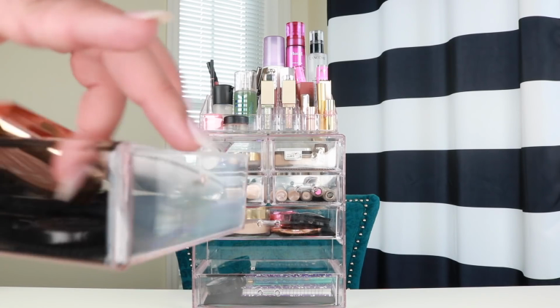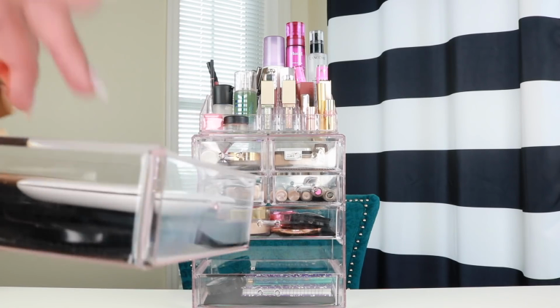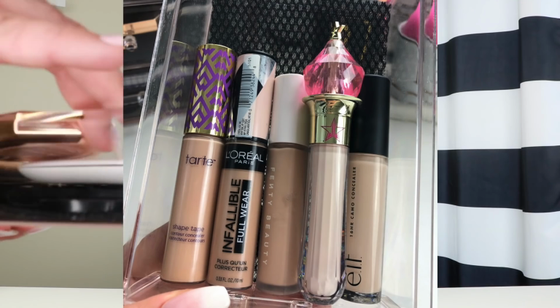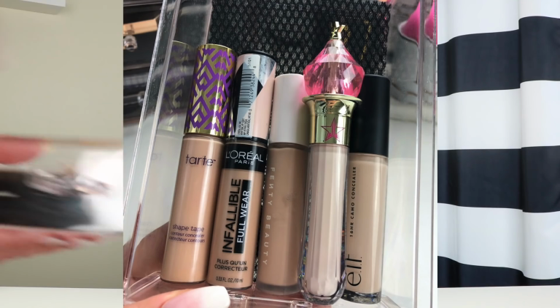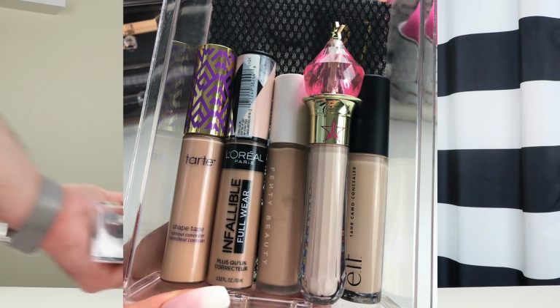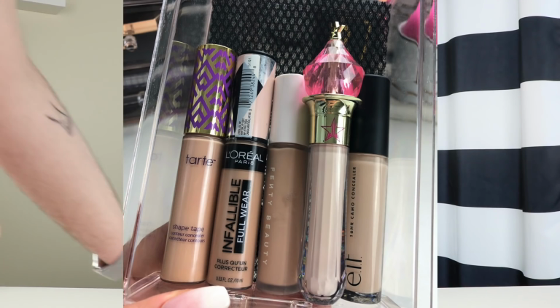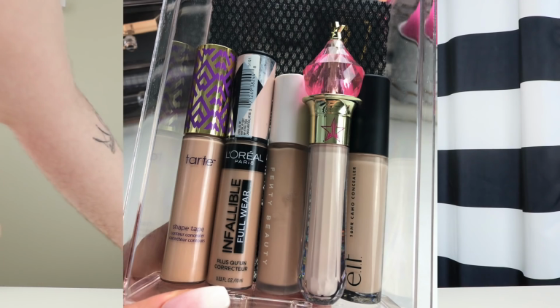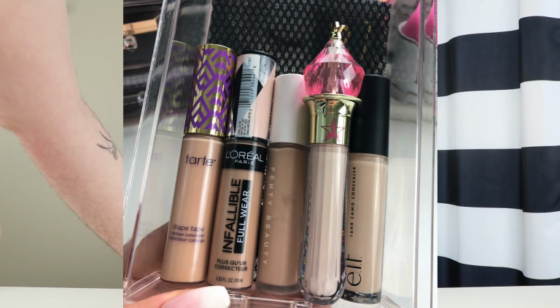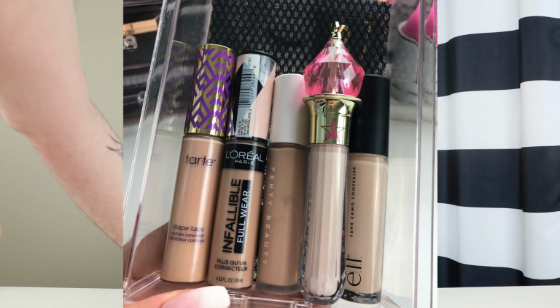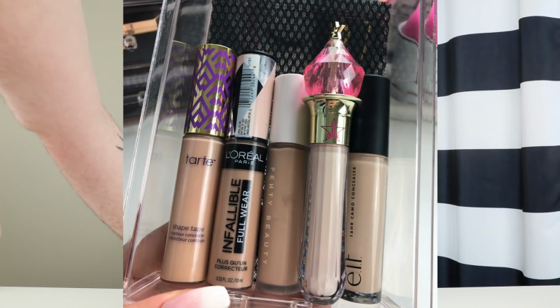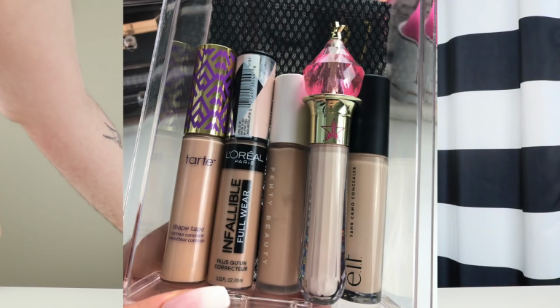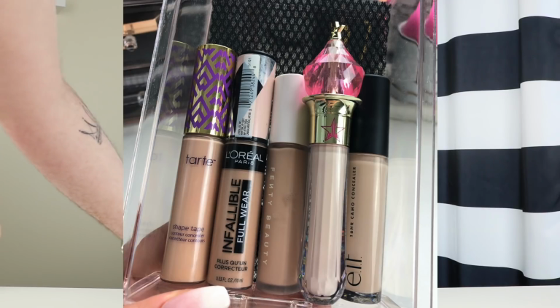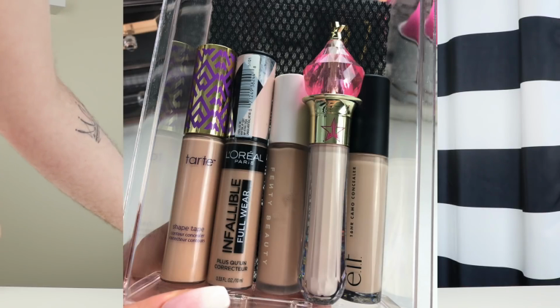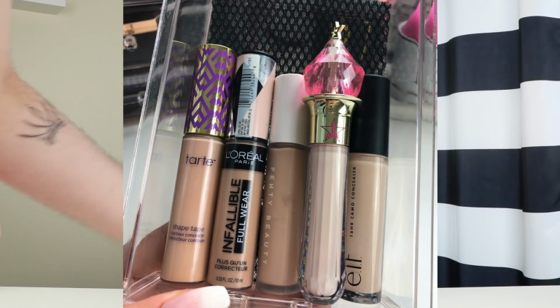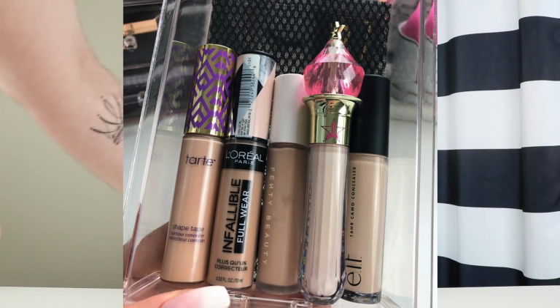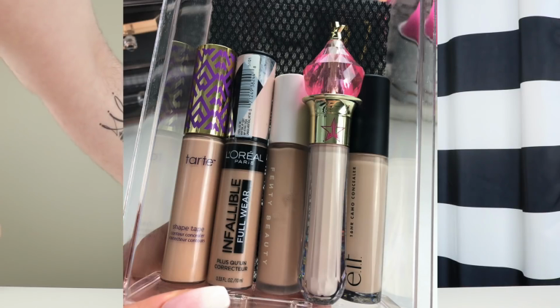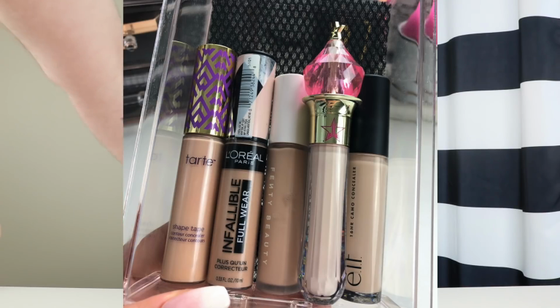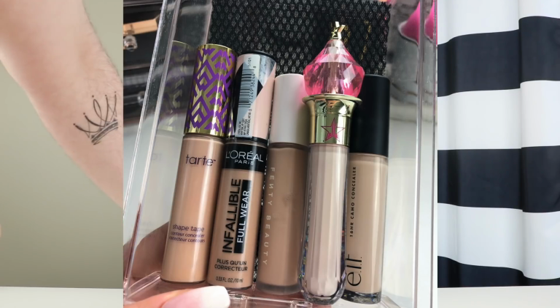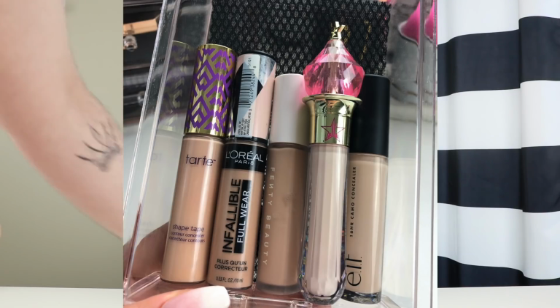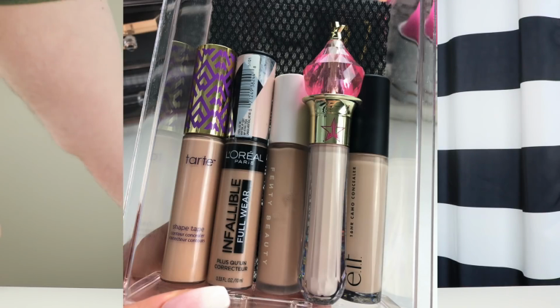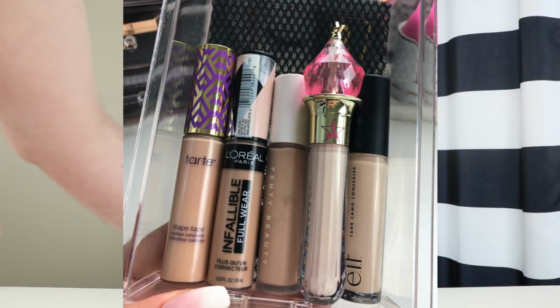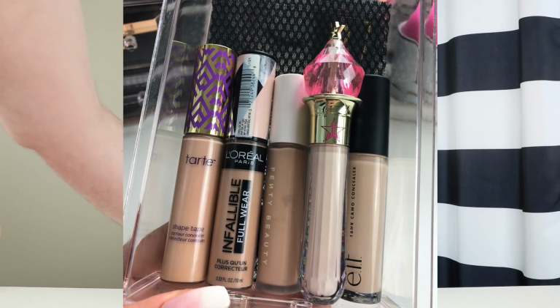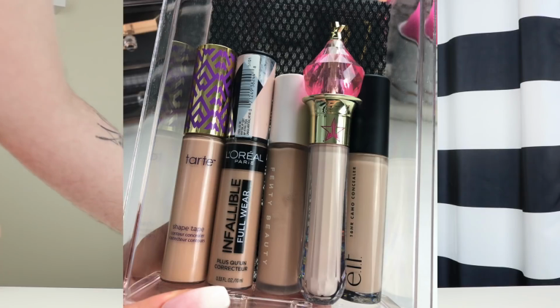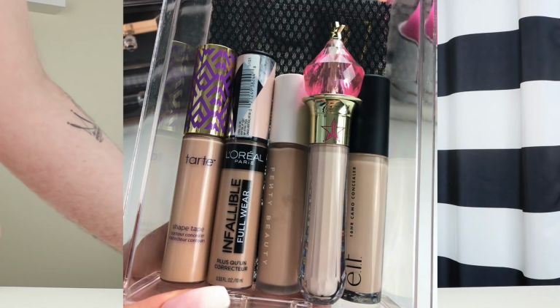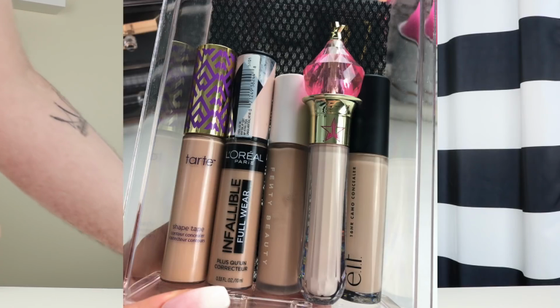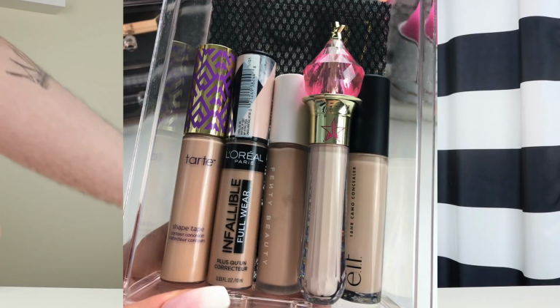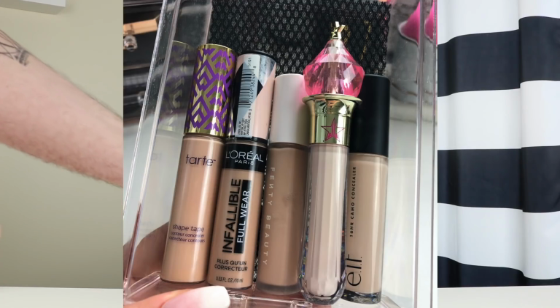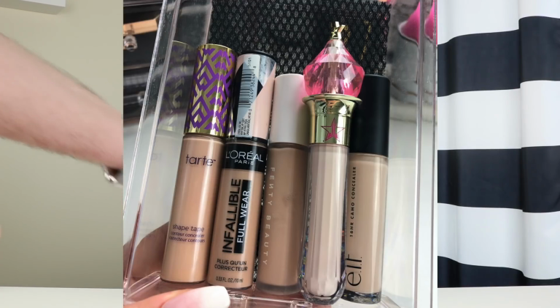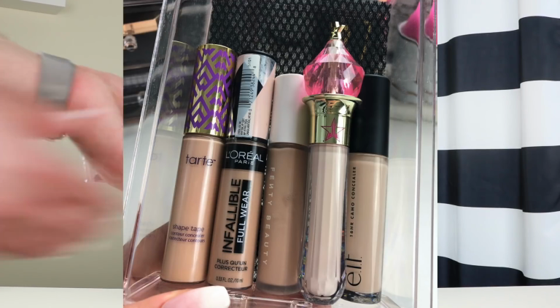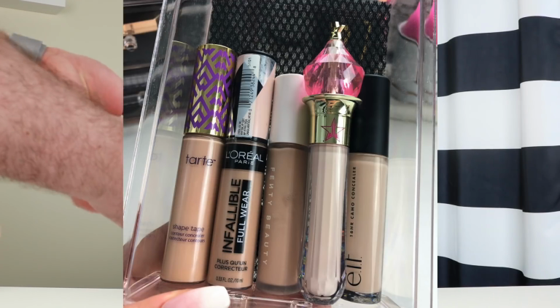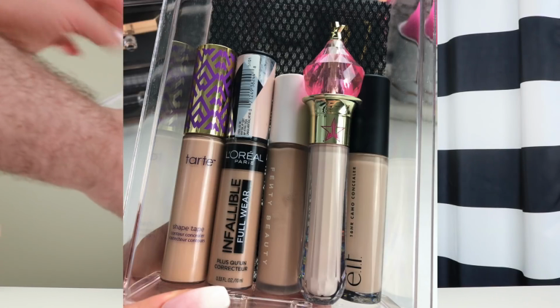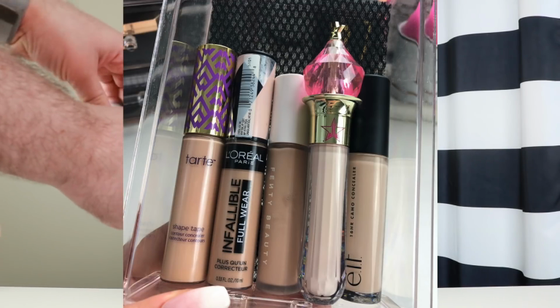While I struggle with the drawer — the four concealers in the drawer that I missed were my Tarte Shape Tape, my L'Oreal Infallible, the Fenty, and the Elf Camo. And my Jeffree Star concealer is in there as well.